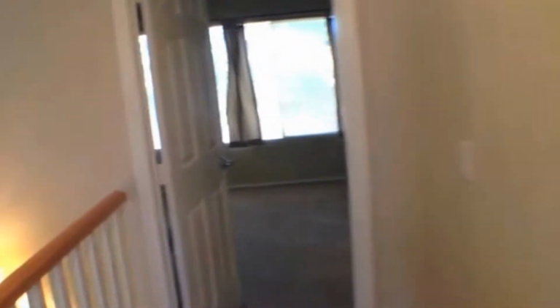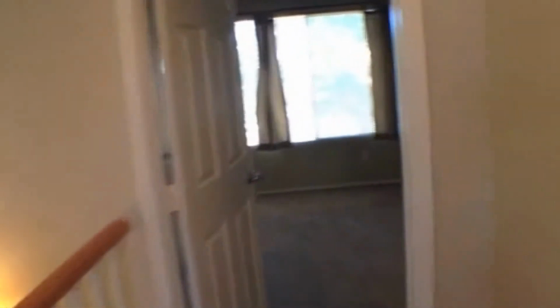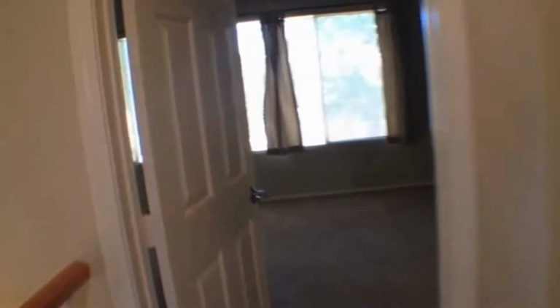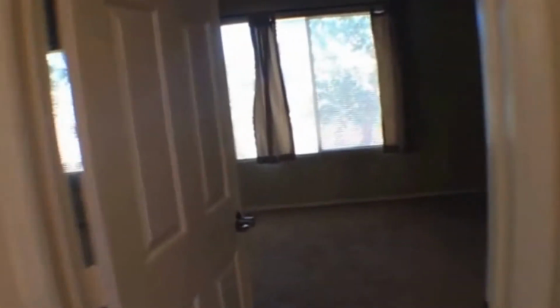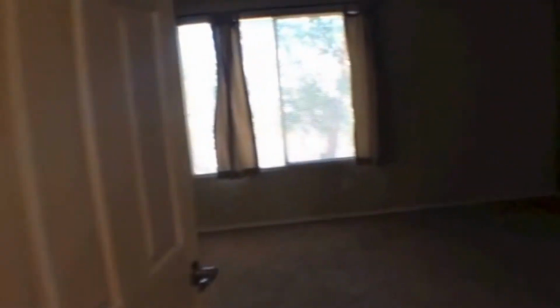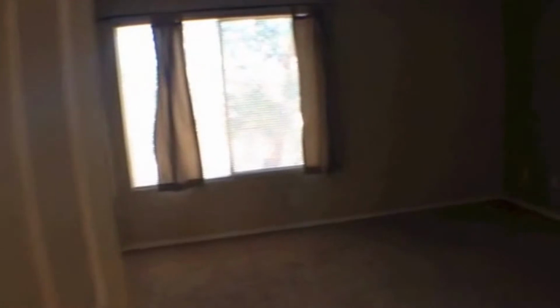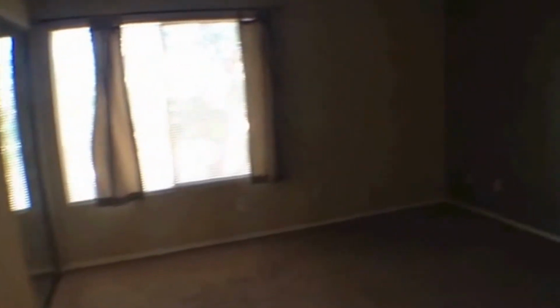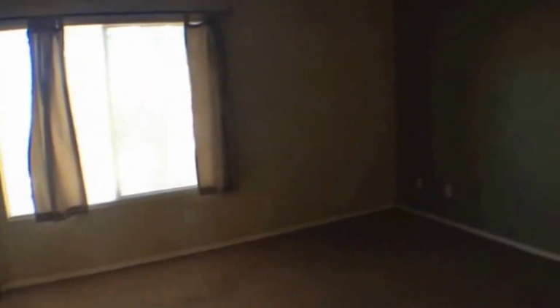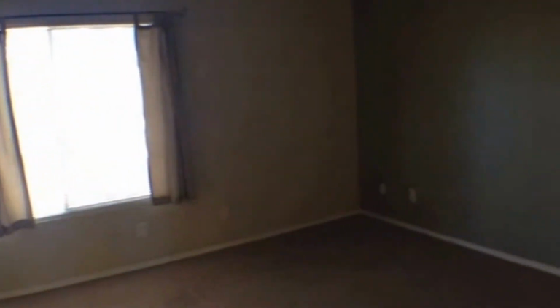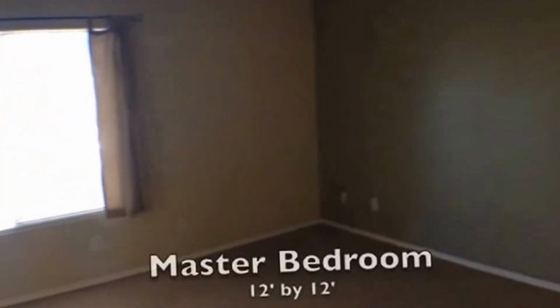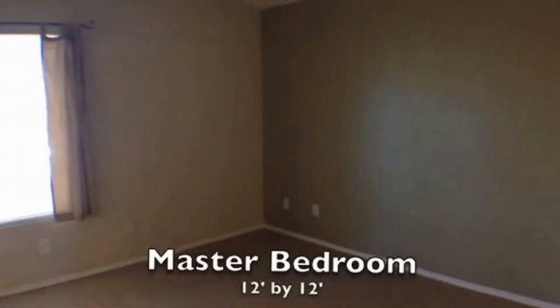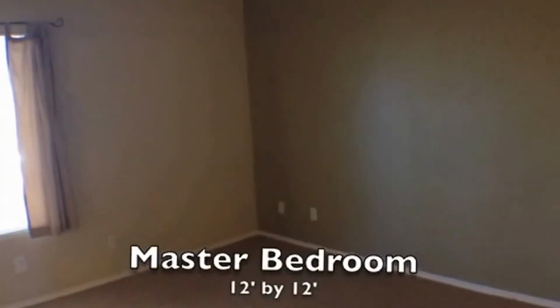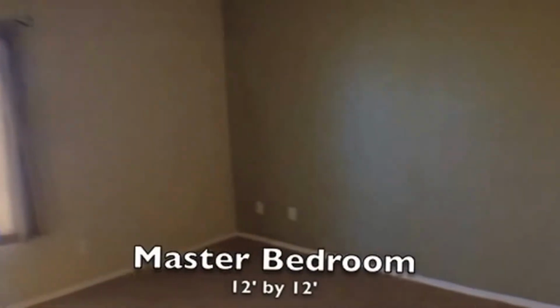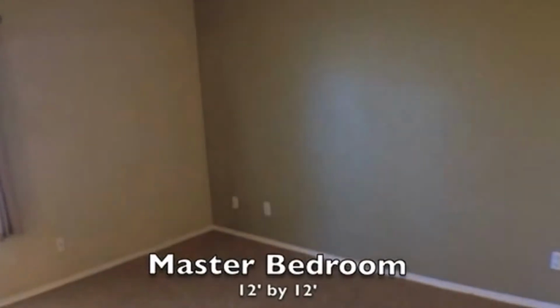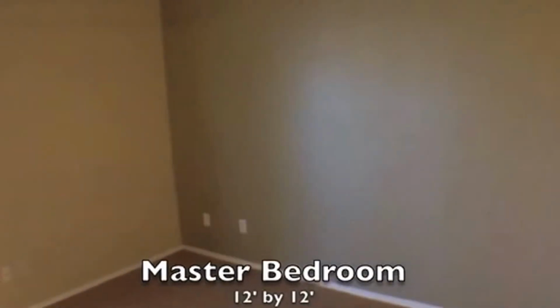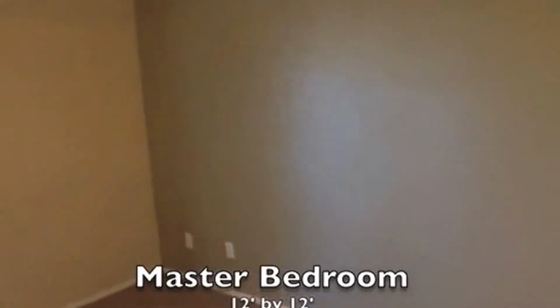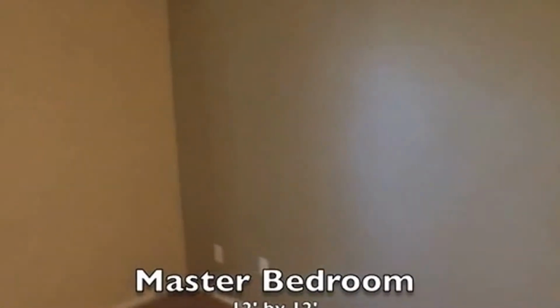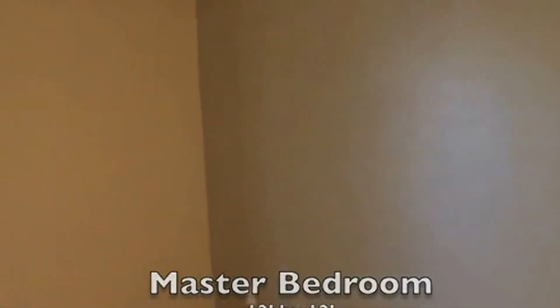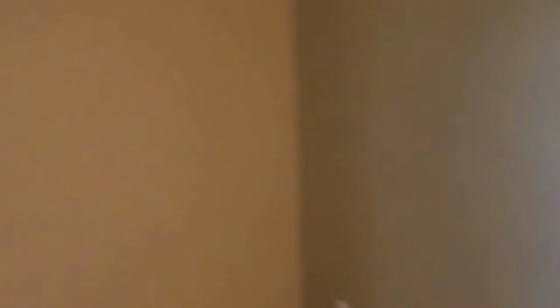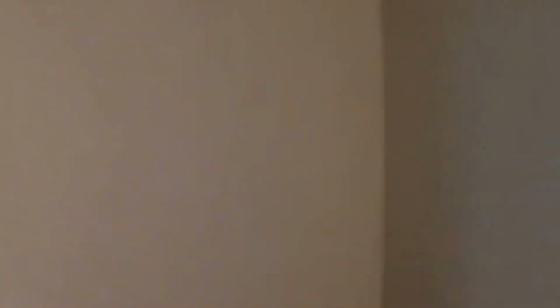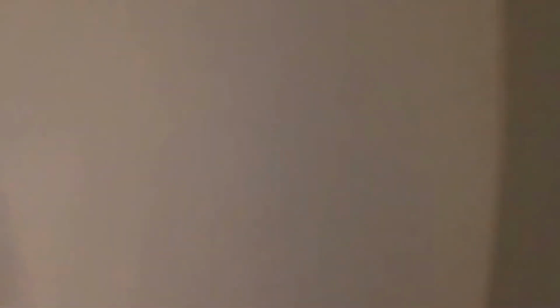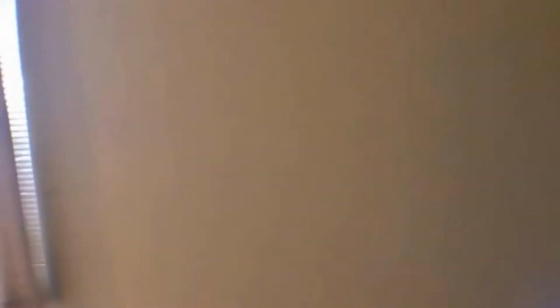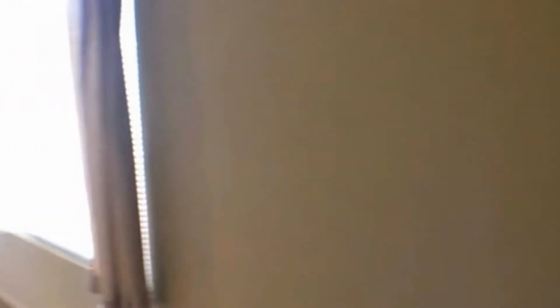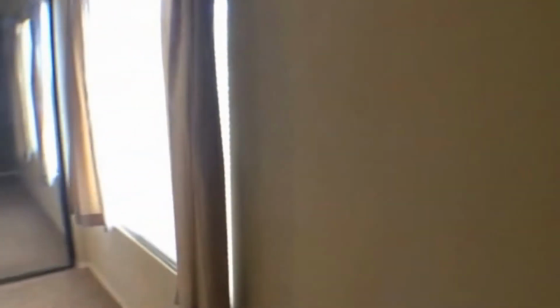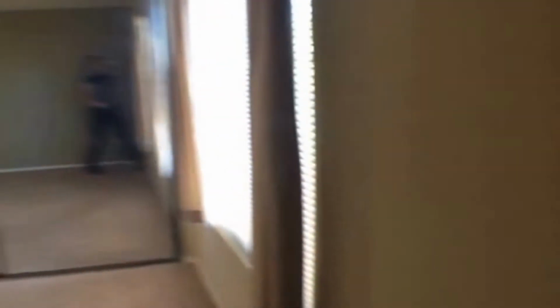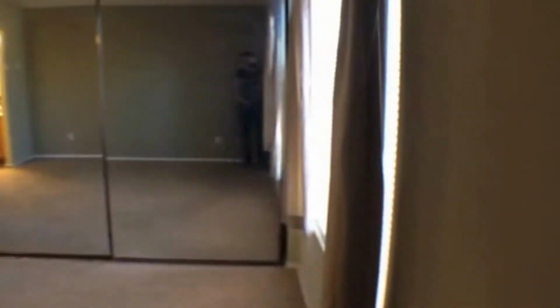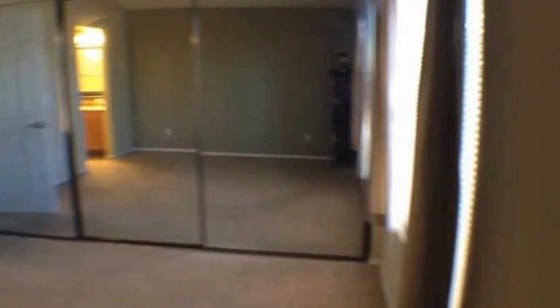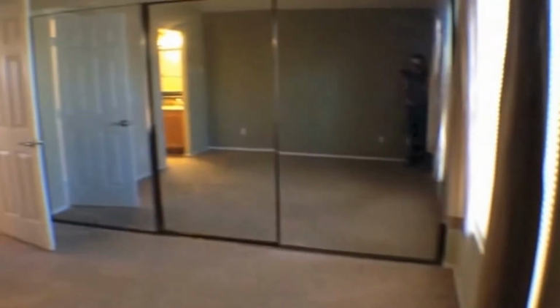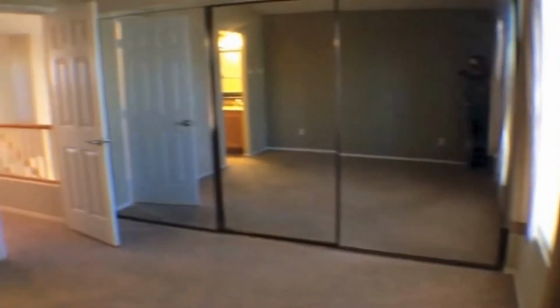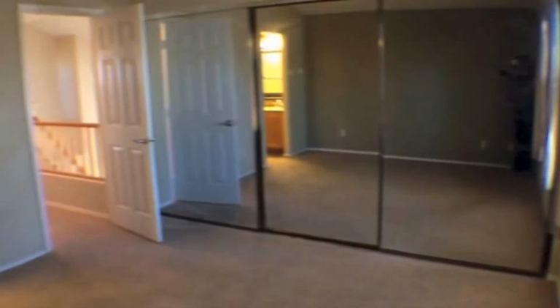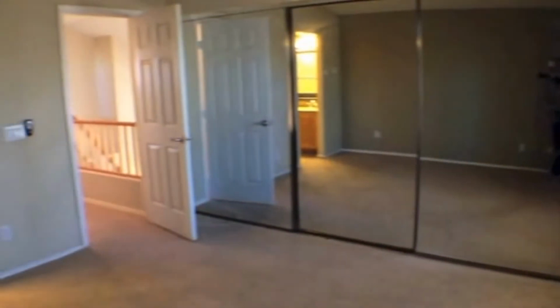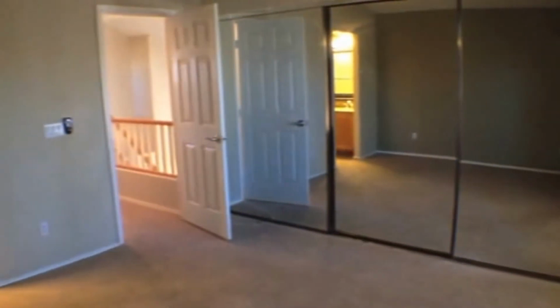Now we'll head into the final room, which is the master bedroom. This is 12 feet by 12 feet, has vaulted ceilings, and also has an oversized closet with three sliding mirror closet doors.